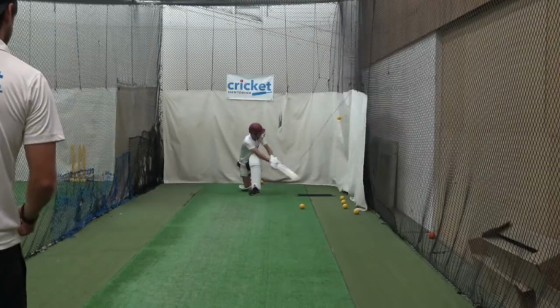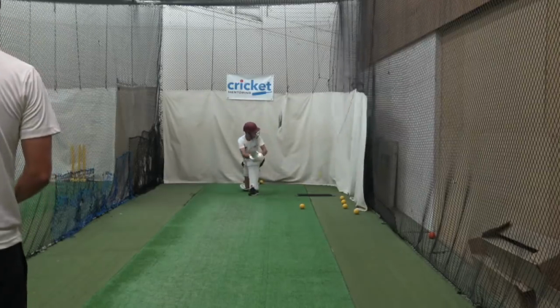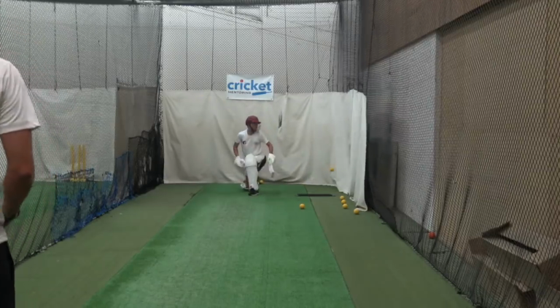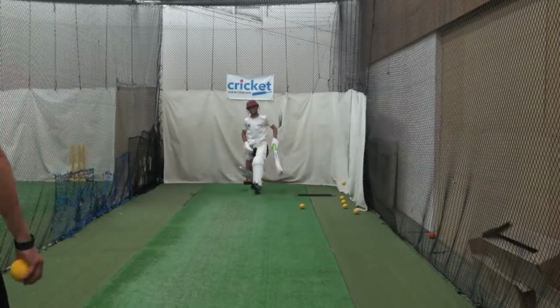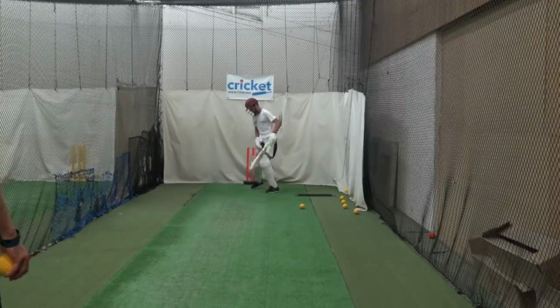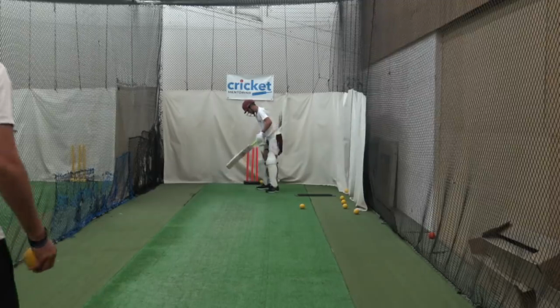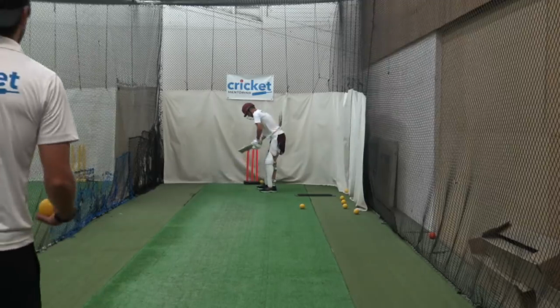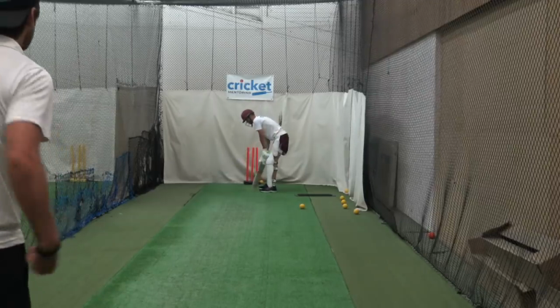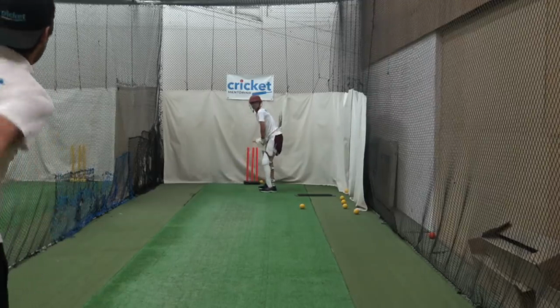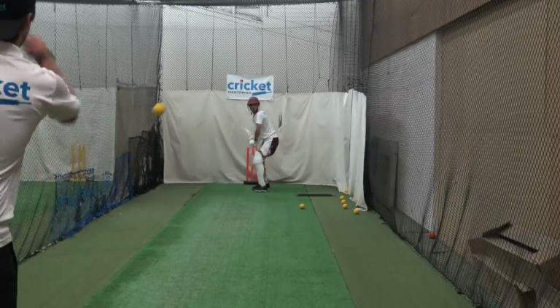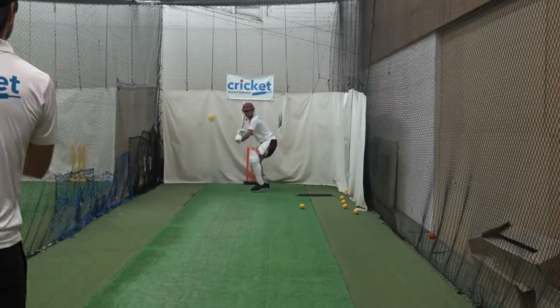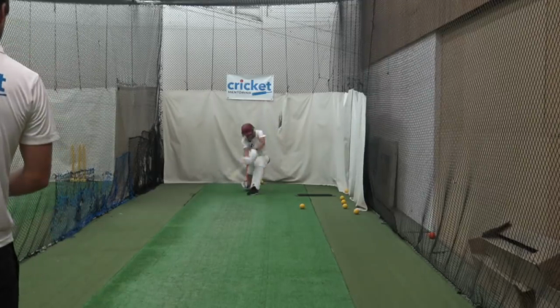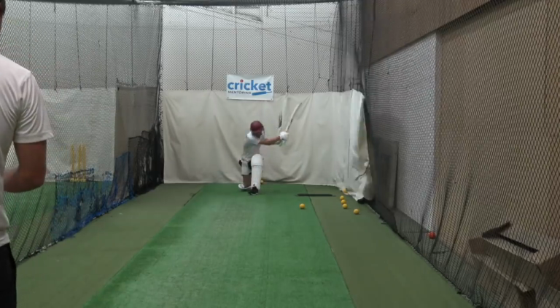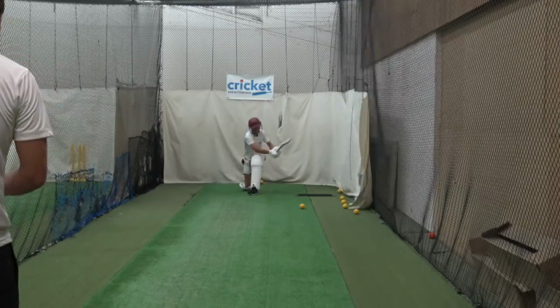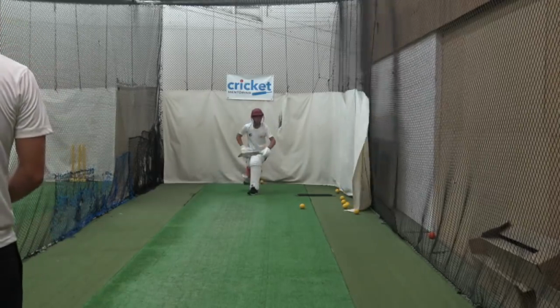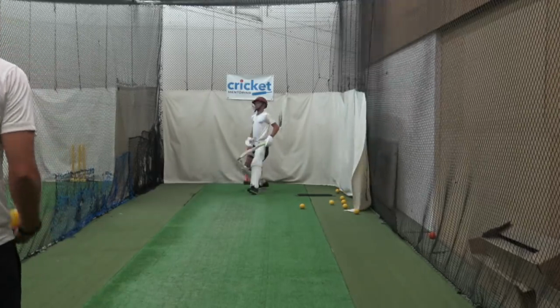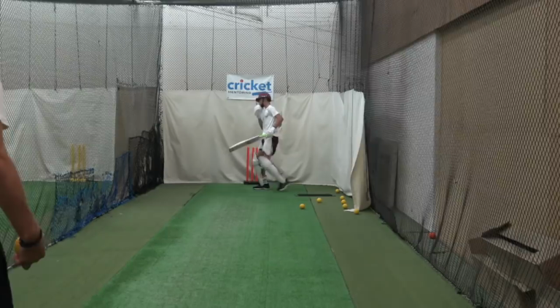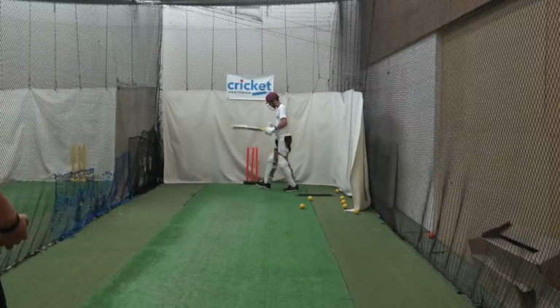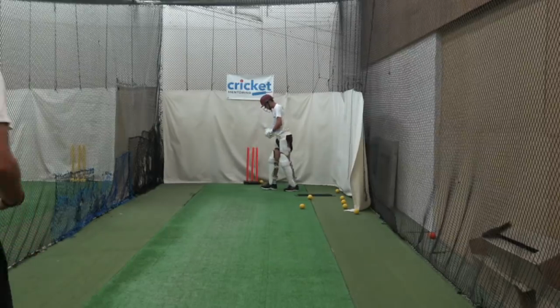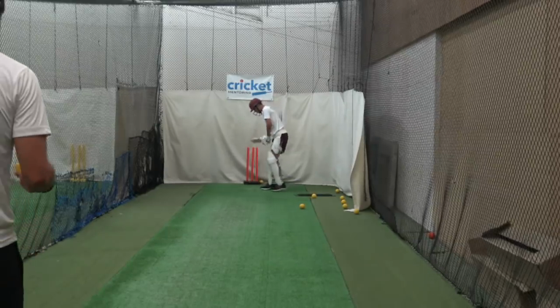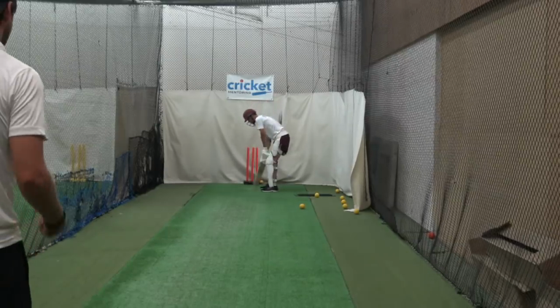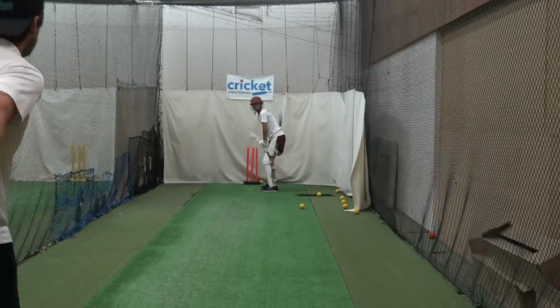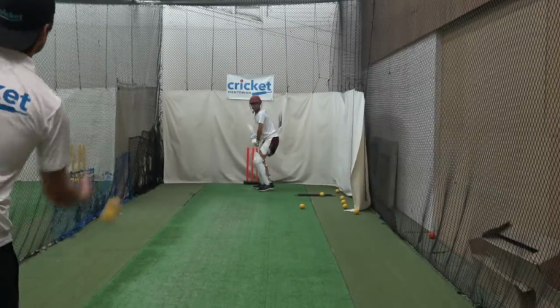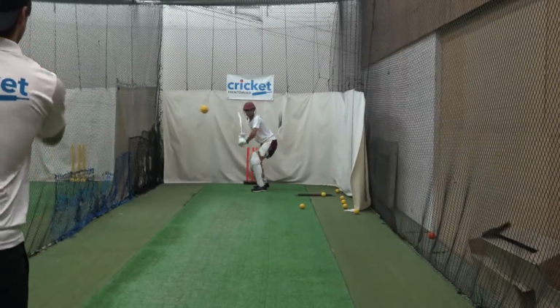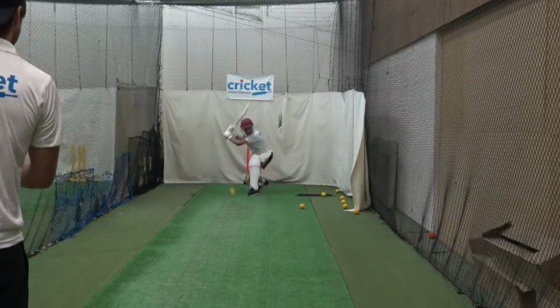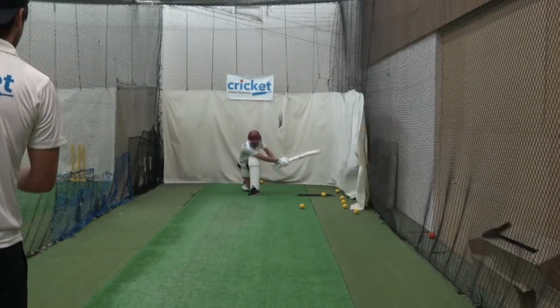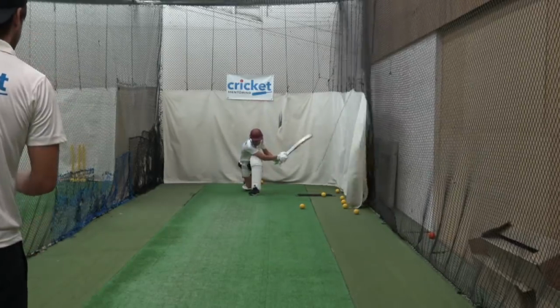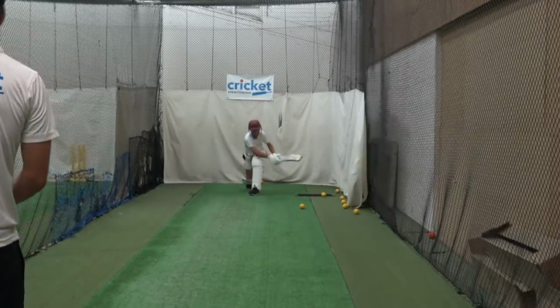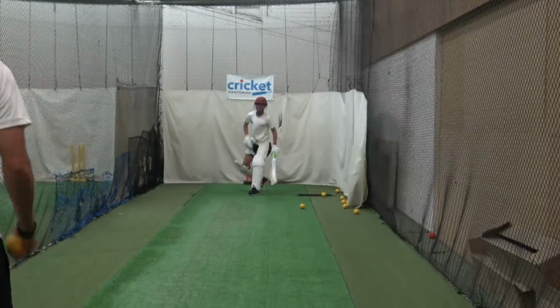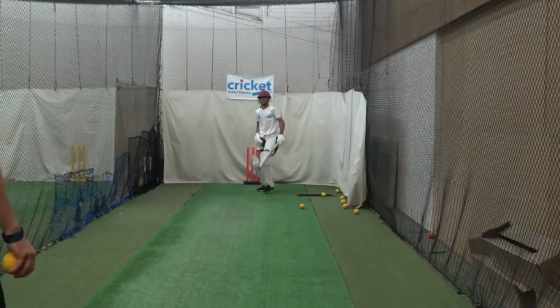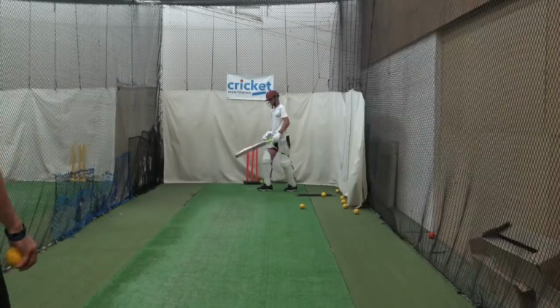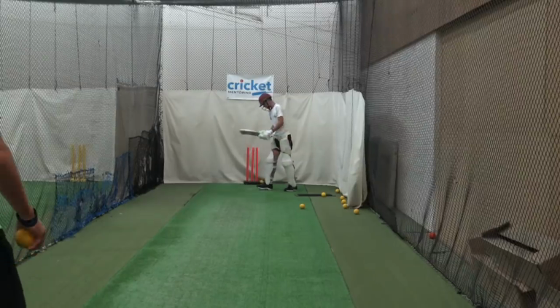Nice shot. Finish your swing off. Lovely head position. Head still. Well done. Finish your swing. Head's good.